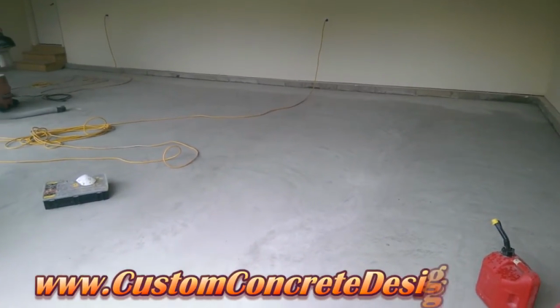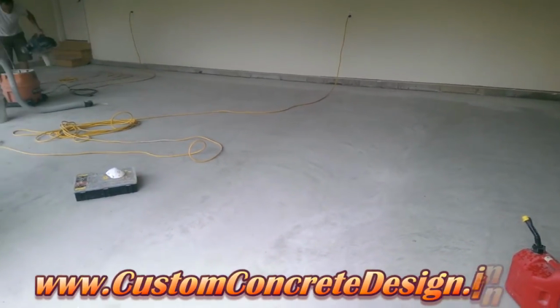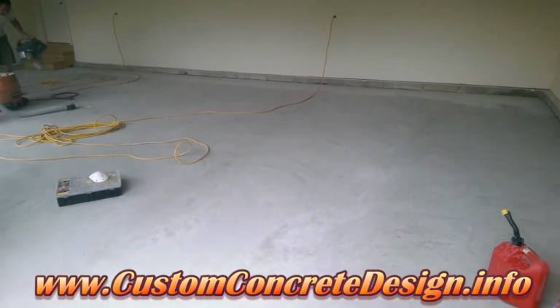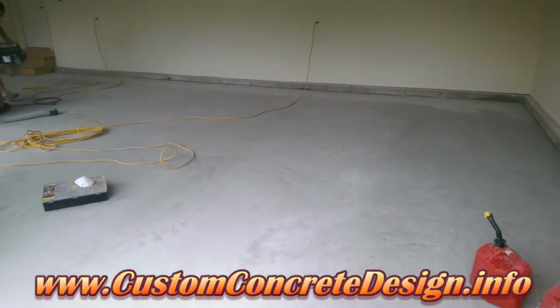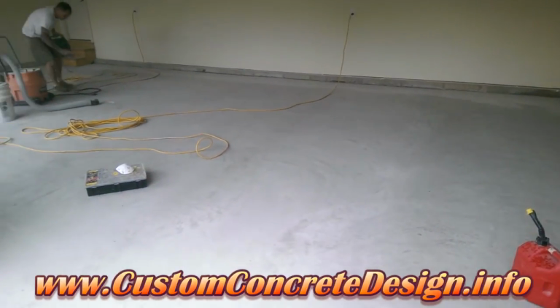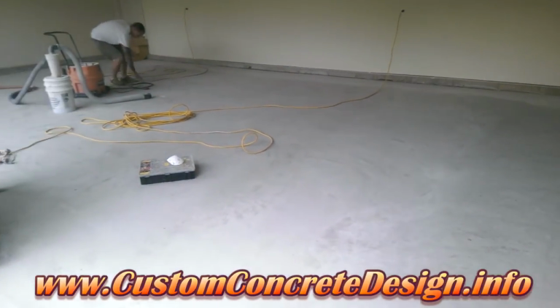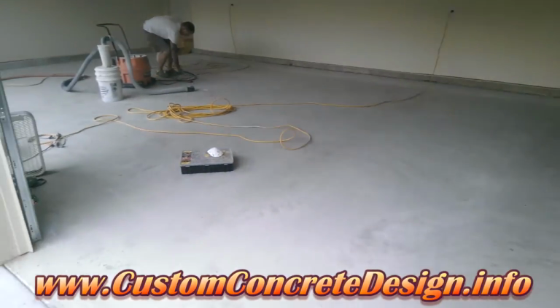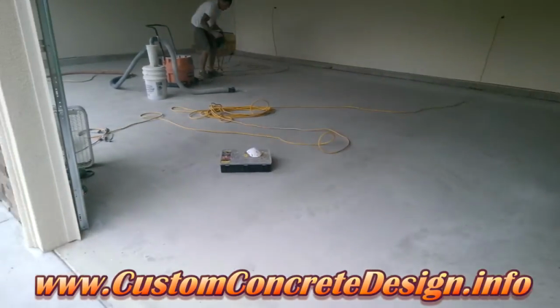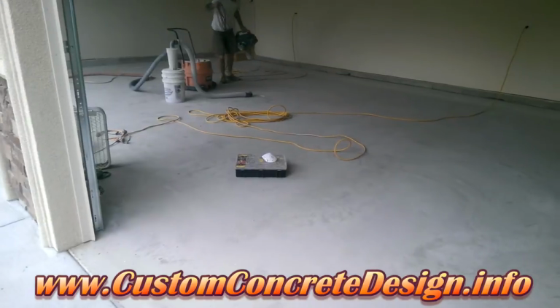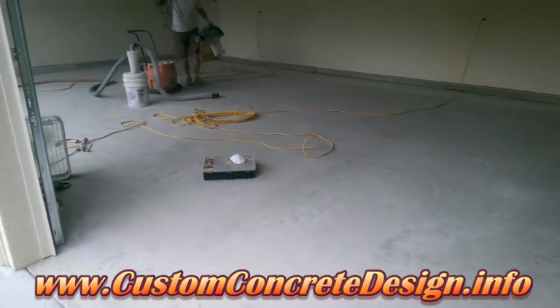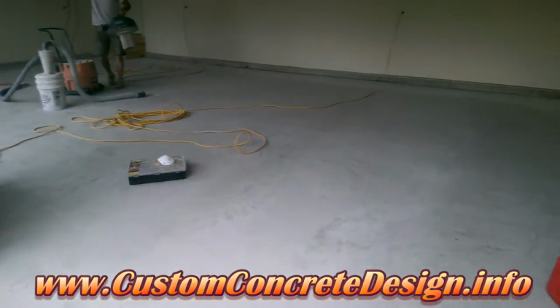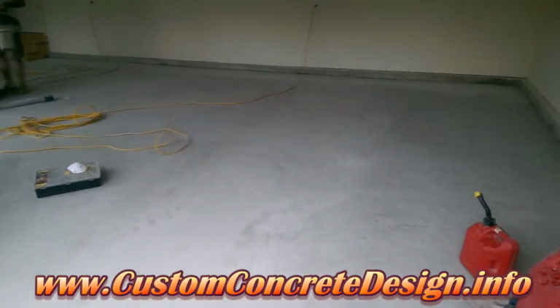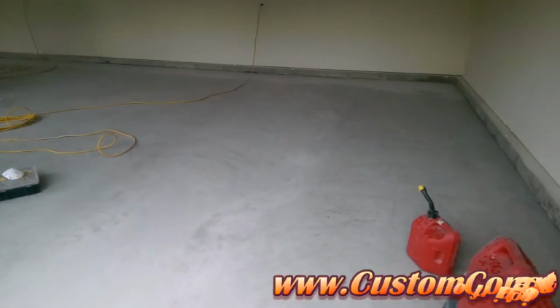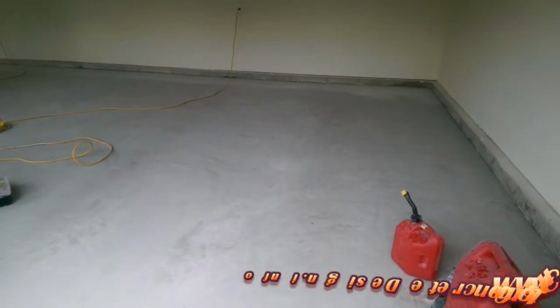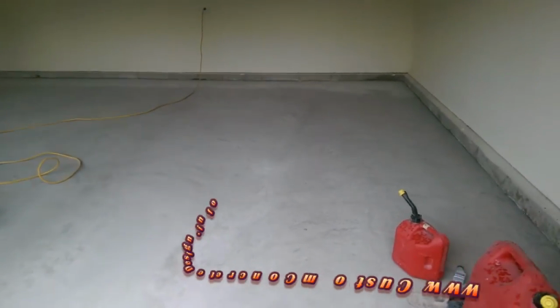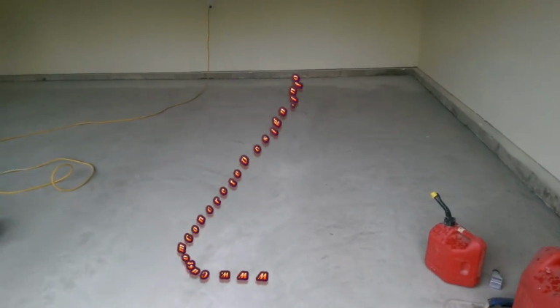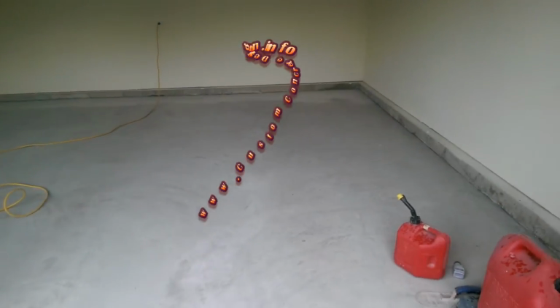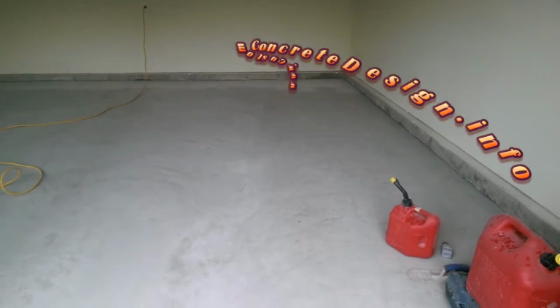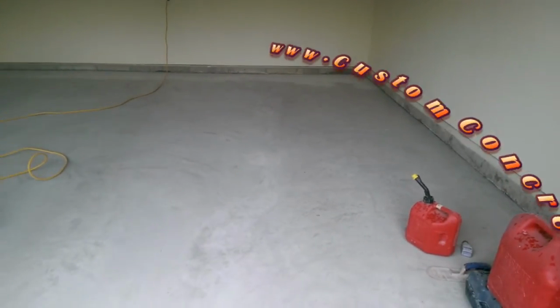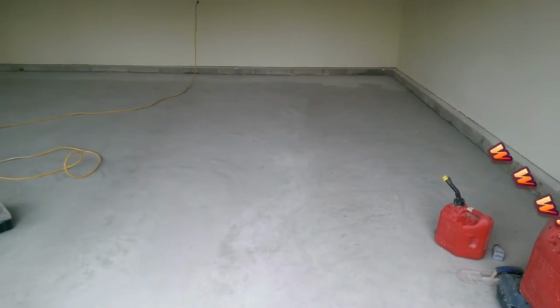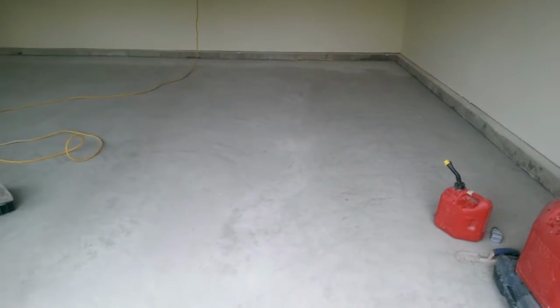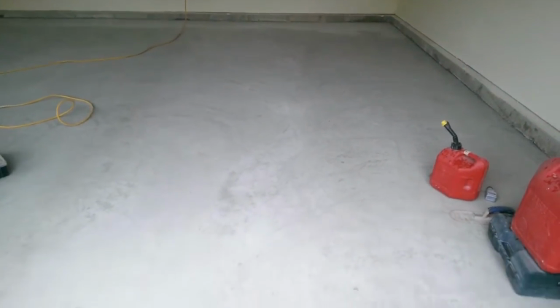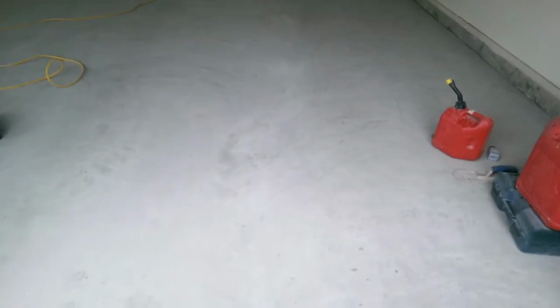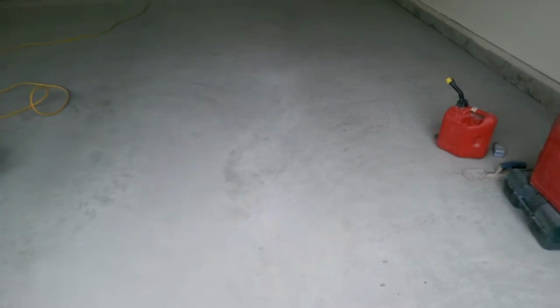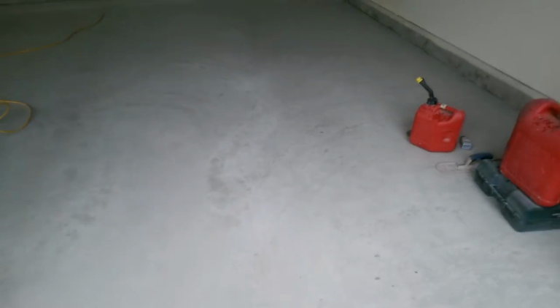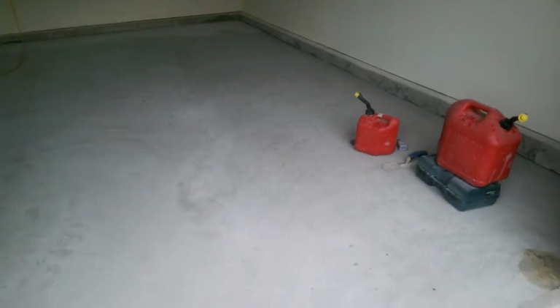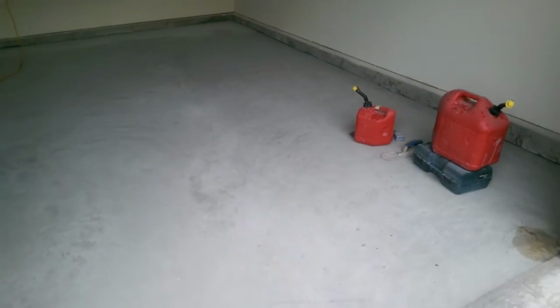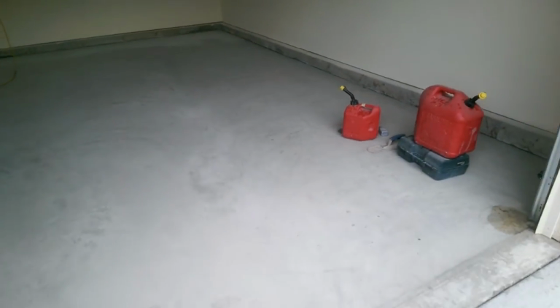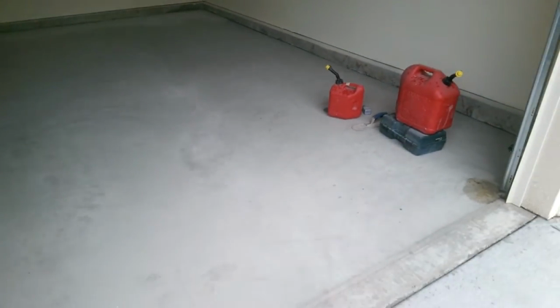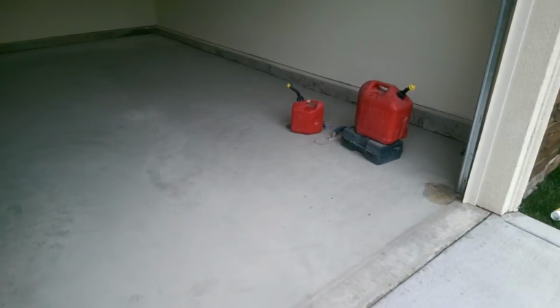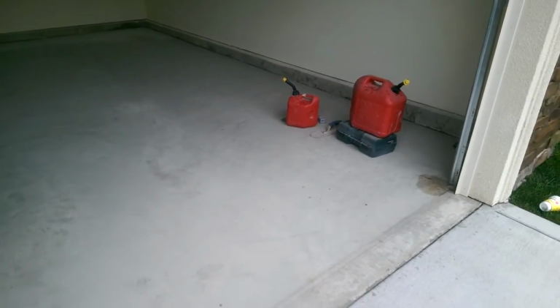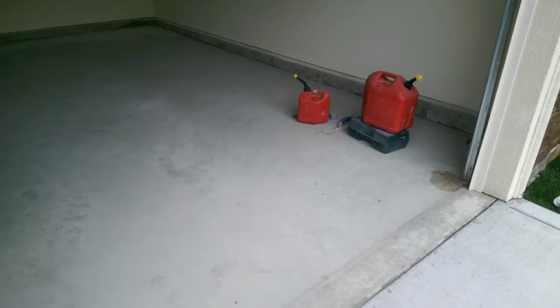Hey, this is Rick with Custom Concrete Design Lake of the Ozarks. This week we're at a home in Old Kinderhook in Camdenton, Missouri. We've got this garage floor and we're going to put some epoxy down.